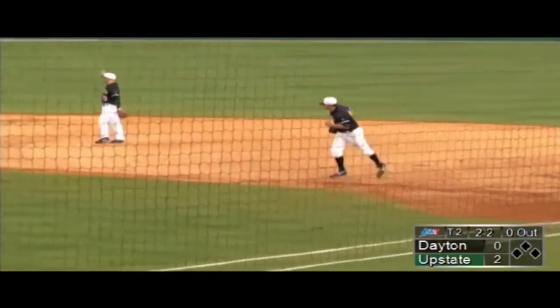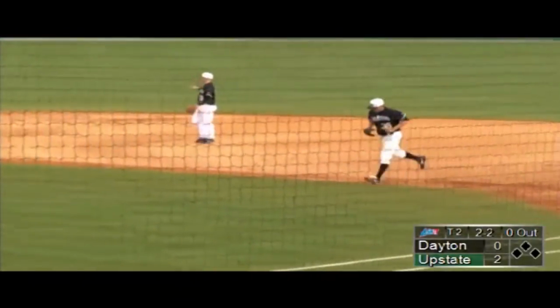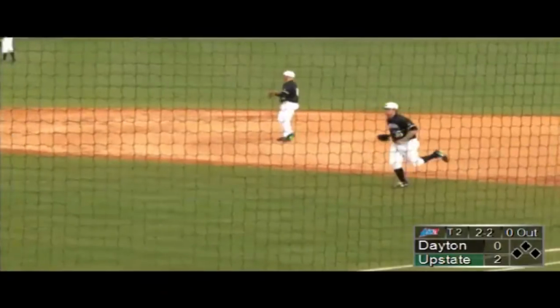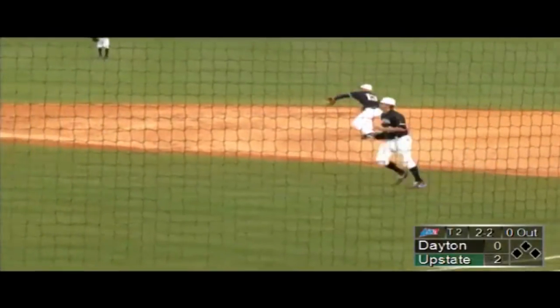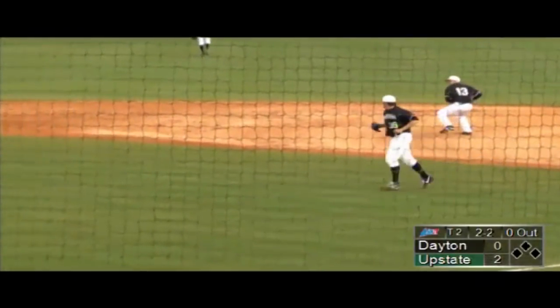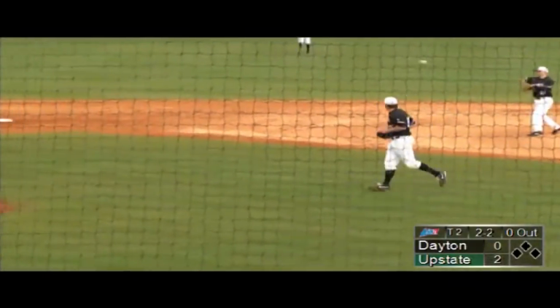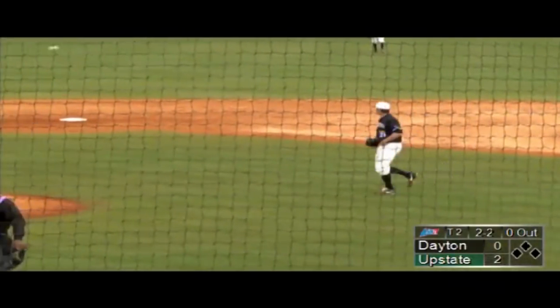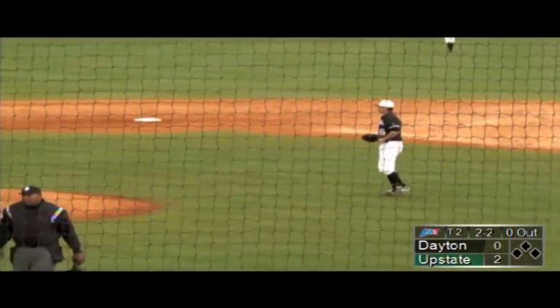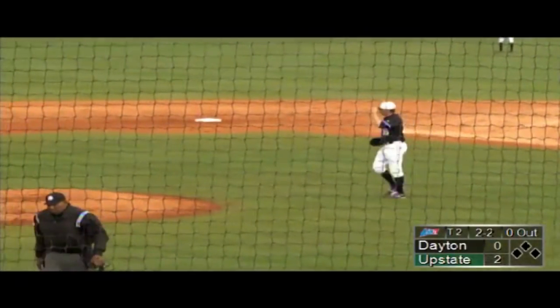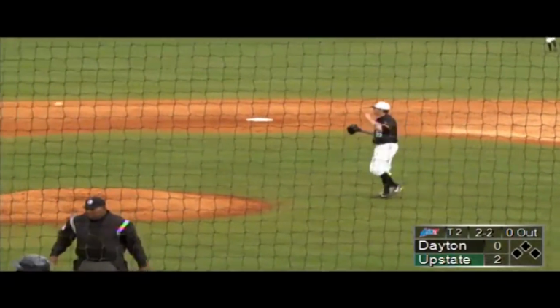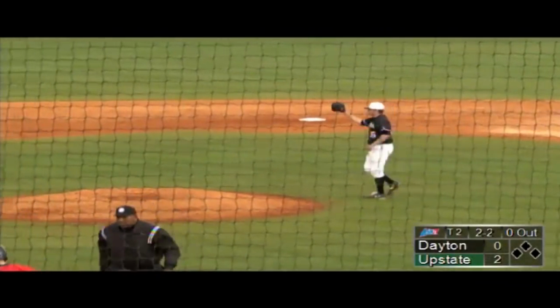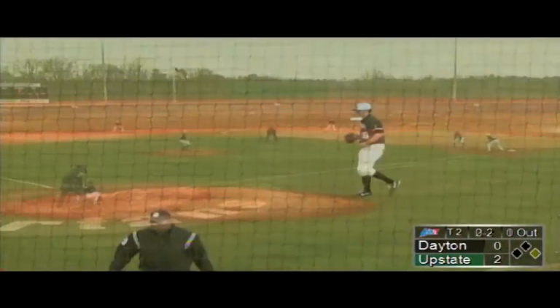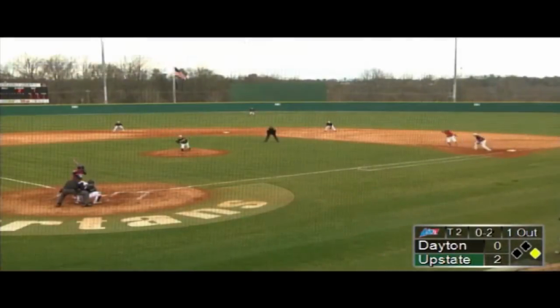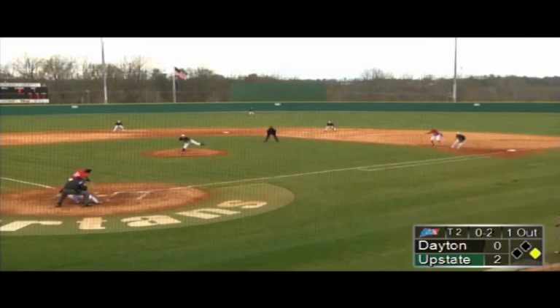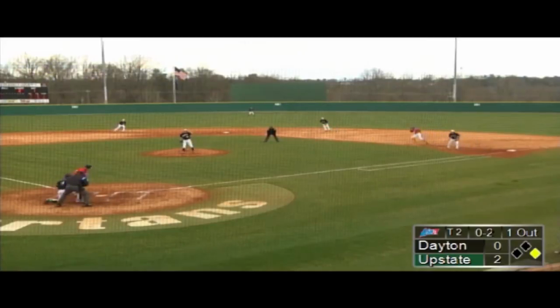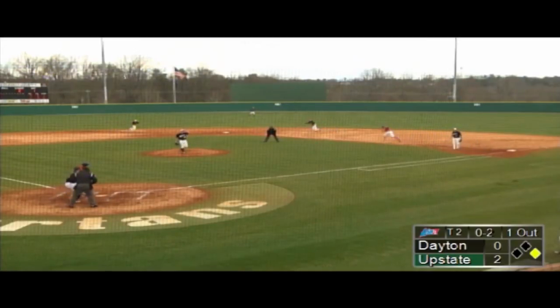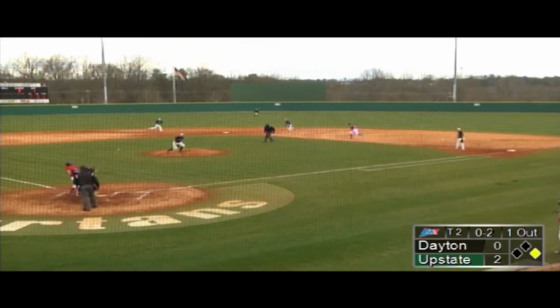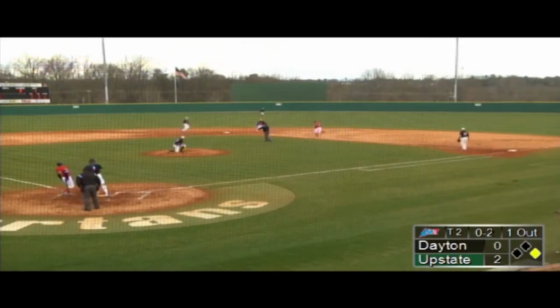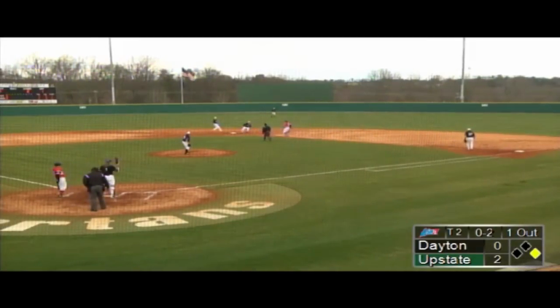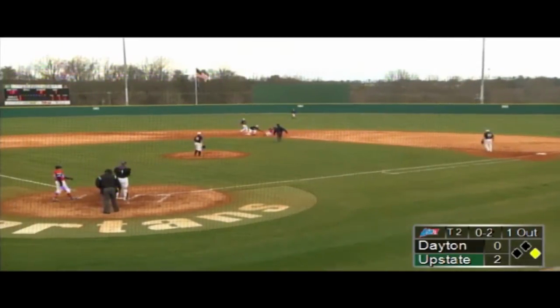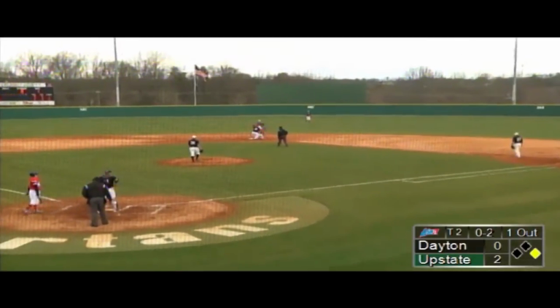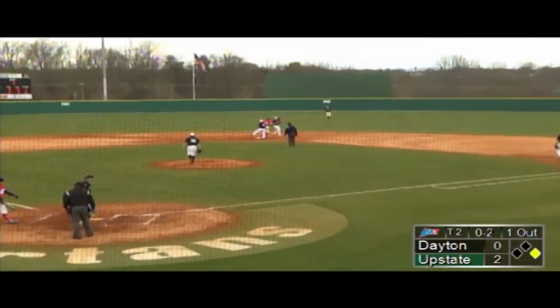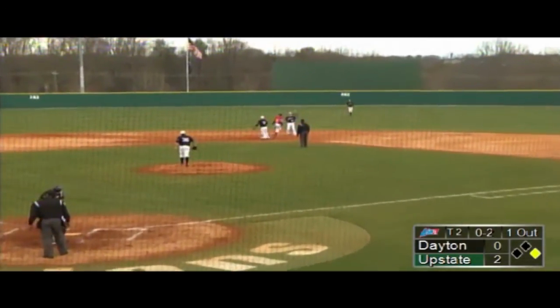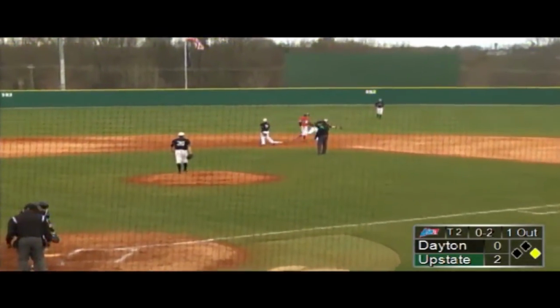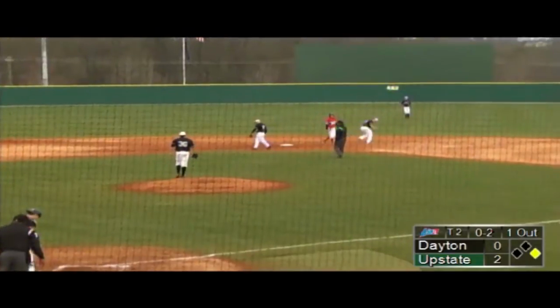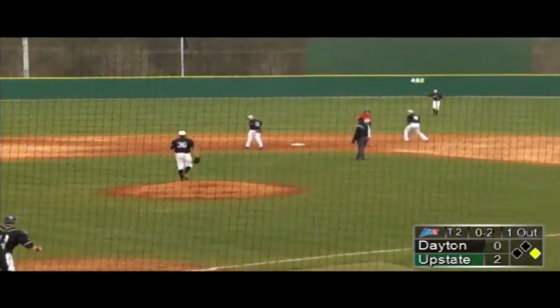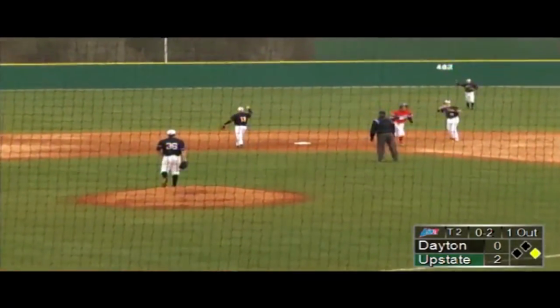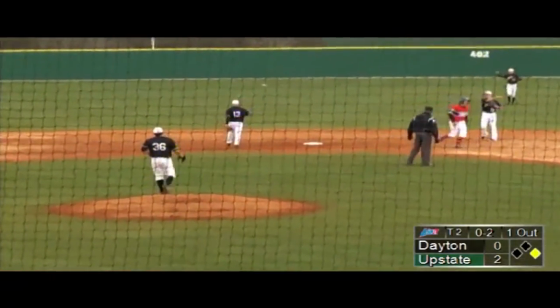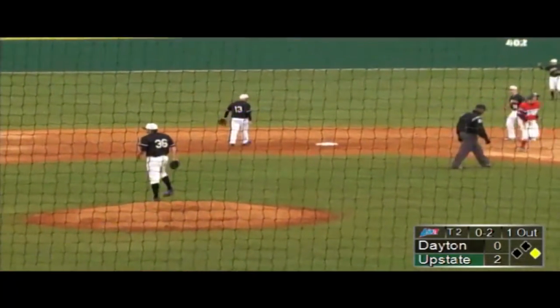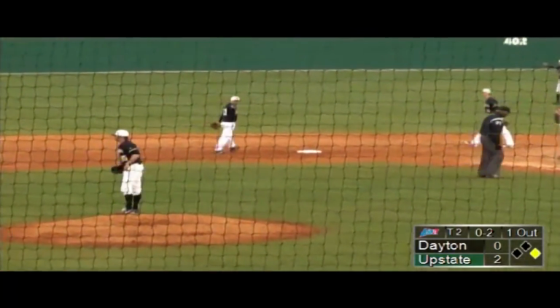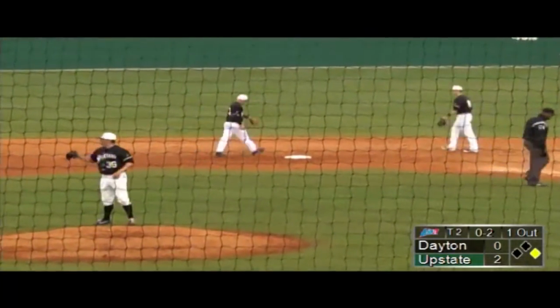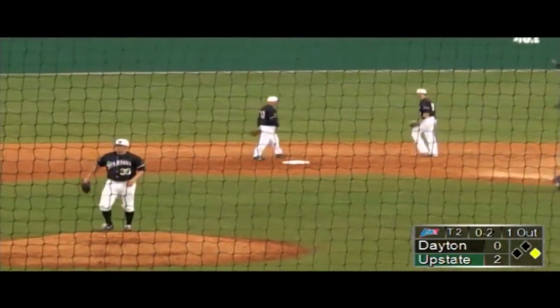A nice job by the Spartans defensively there as Roseboom had to work for it. This one is low and inside, and now trying to take second base is Huseman — throw down in time by Weber.